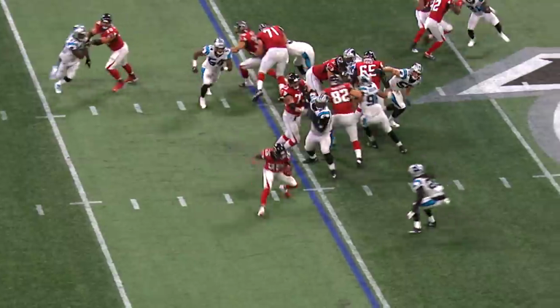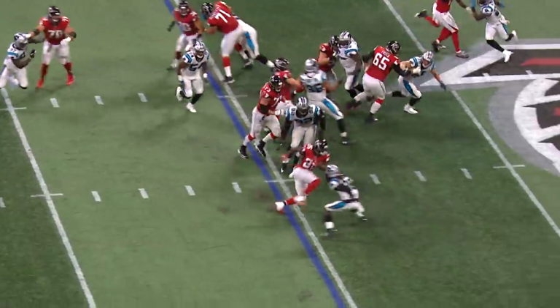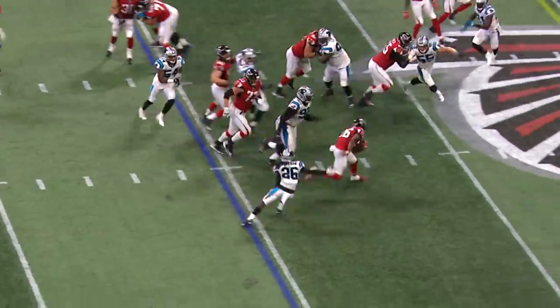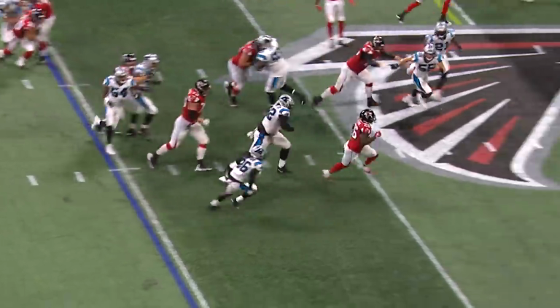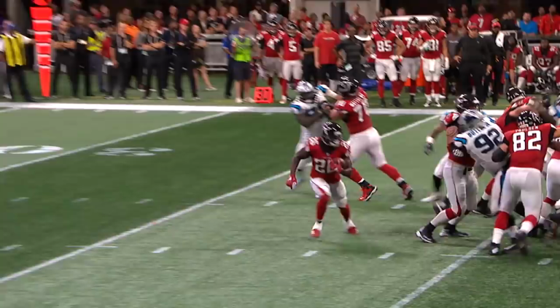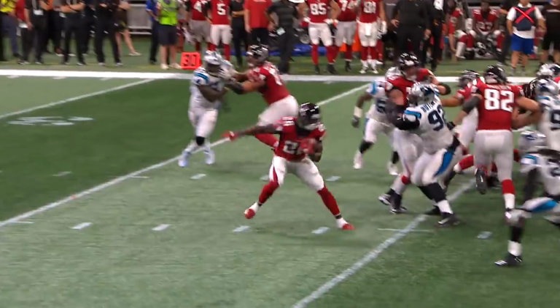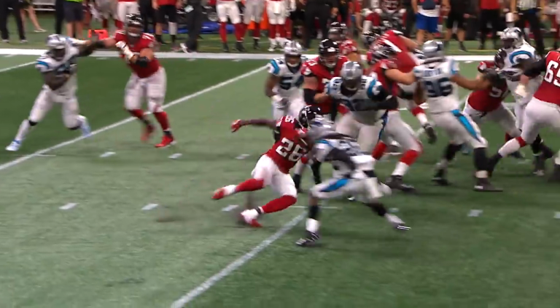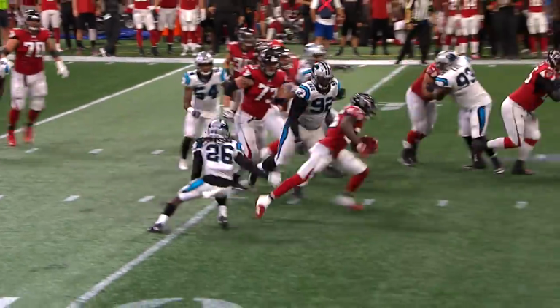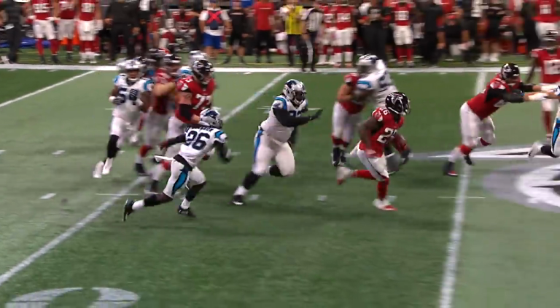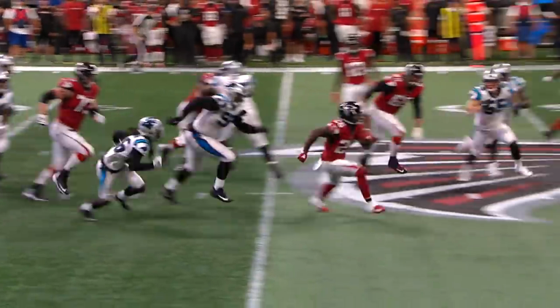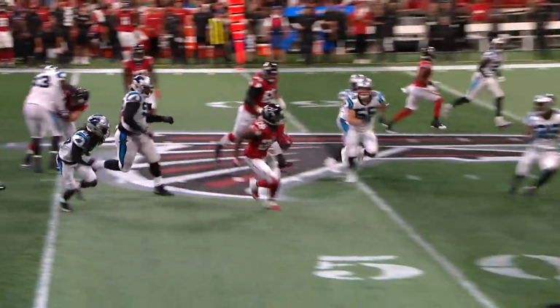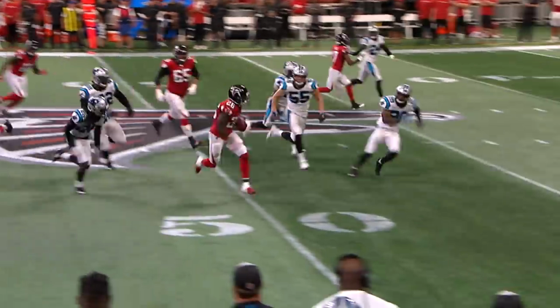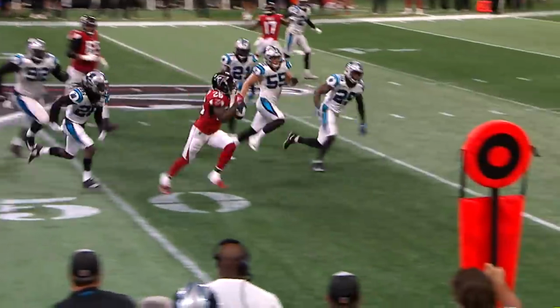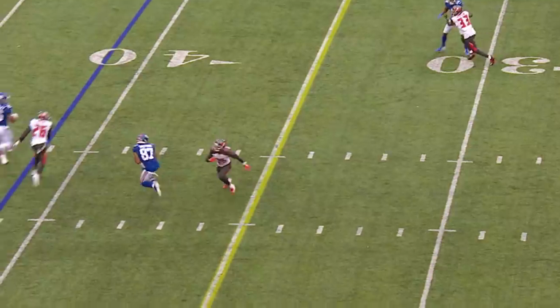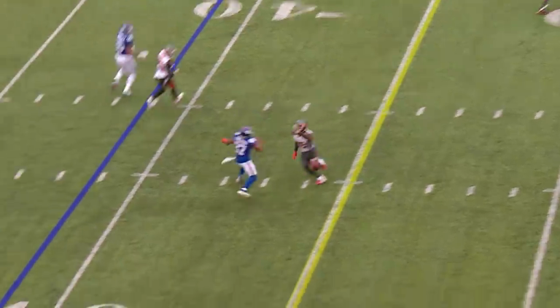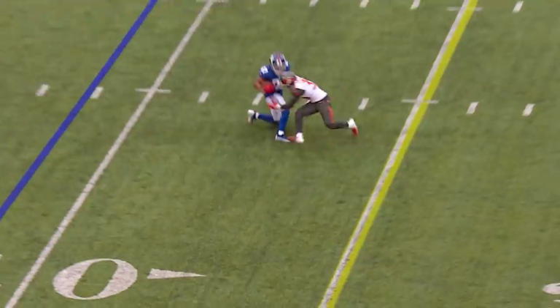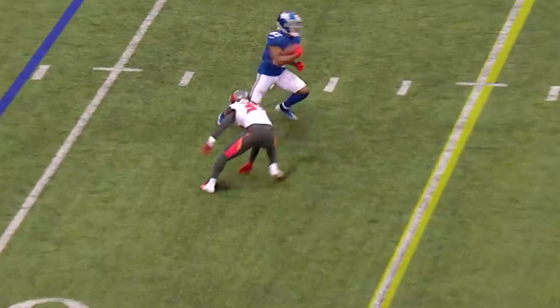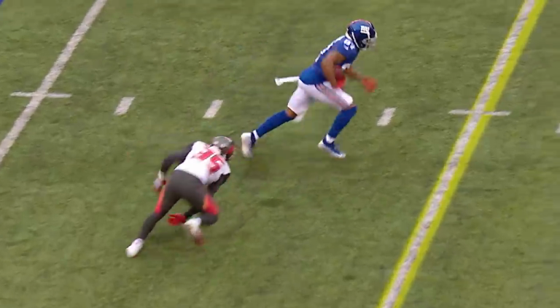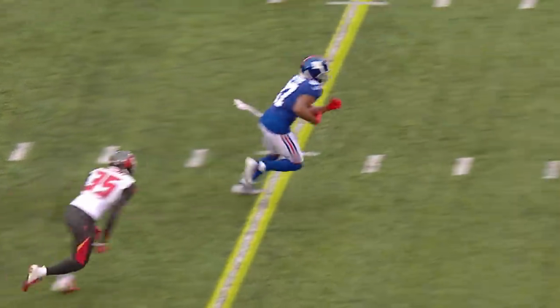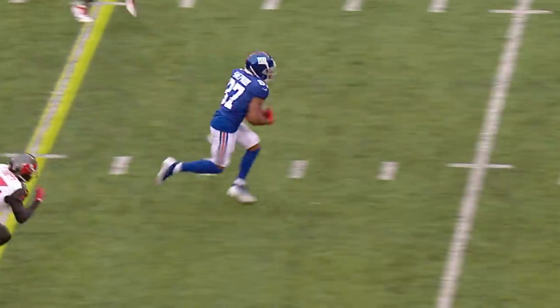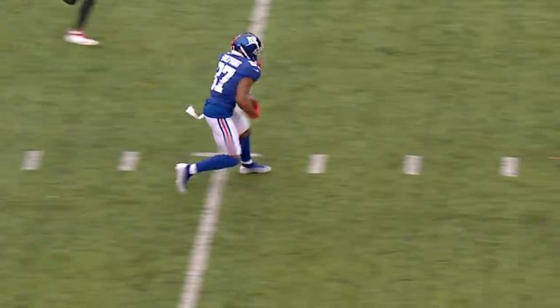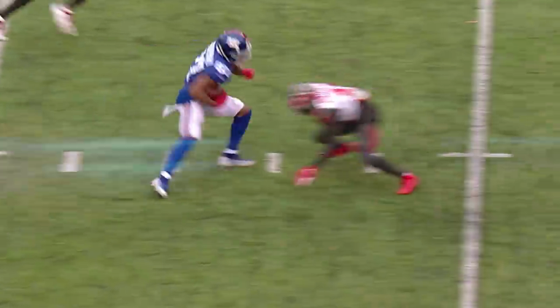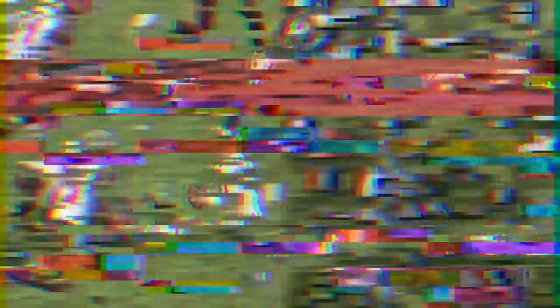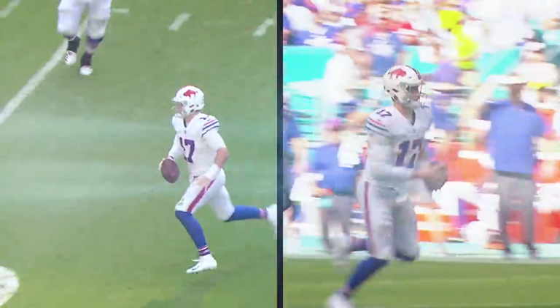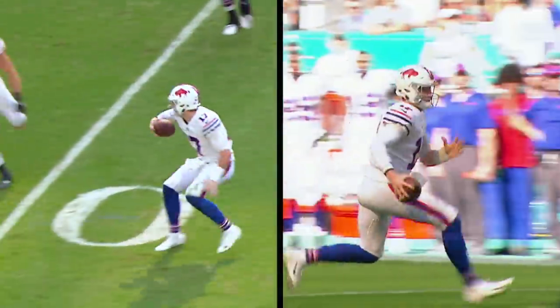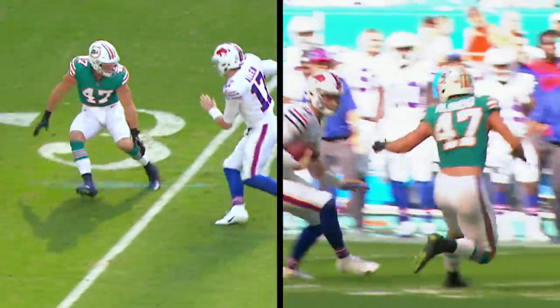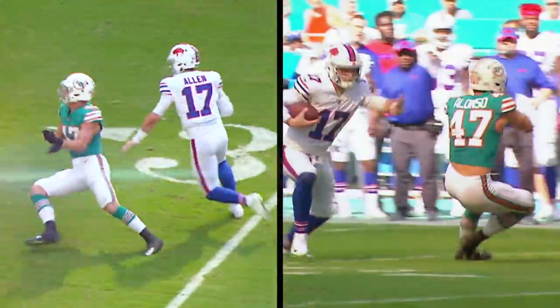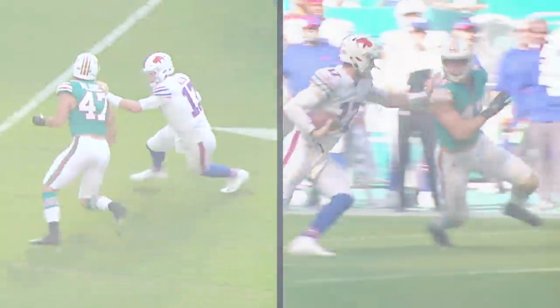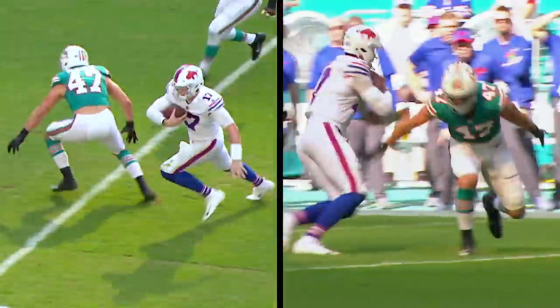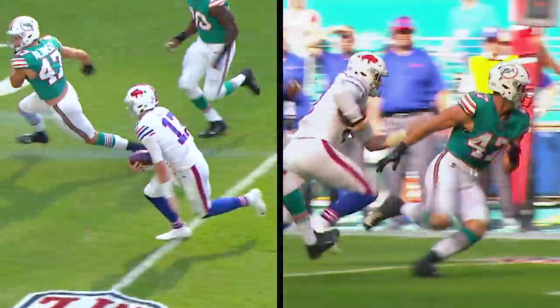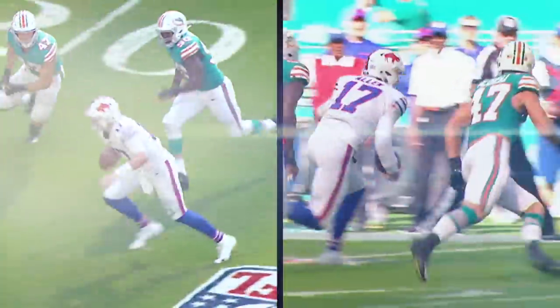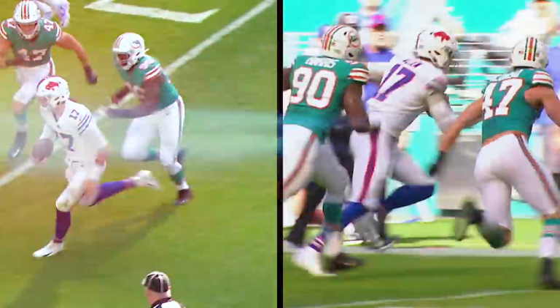Colman cuts it back inside, out past the 50, has some room down the right sideline. And what a shimmy step by Shepard — keeps it himself, still going, and runs out with a first down.